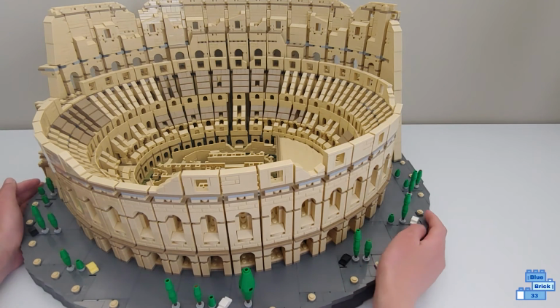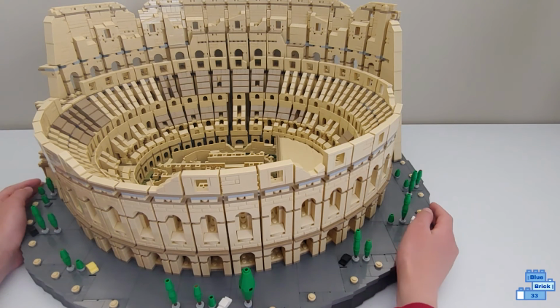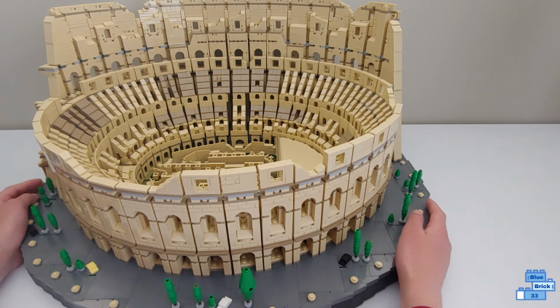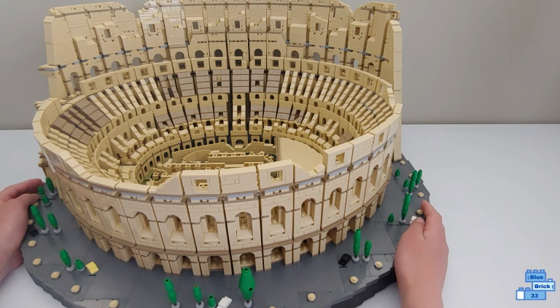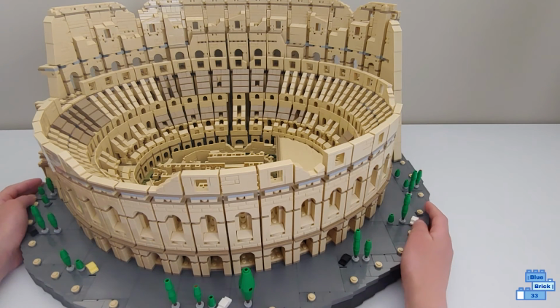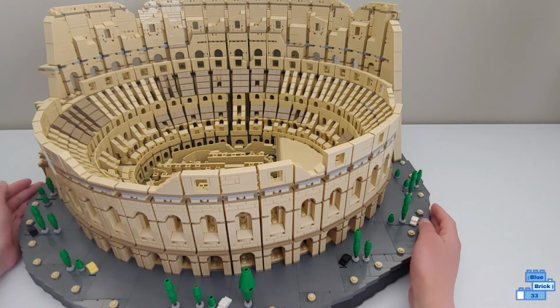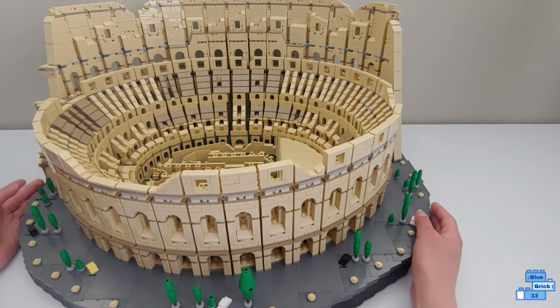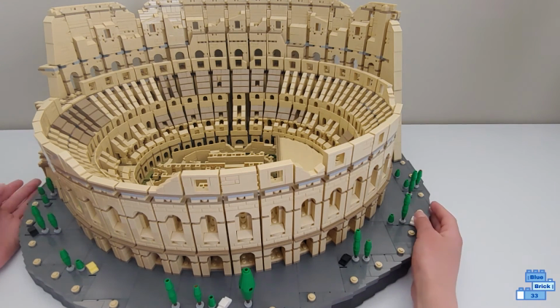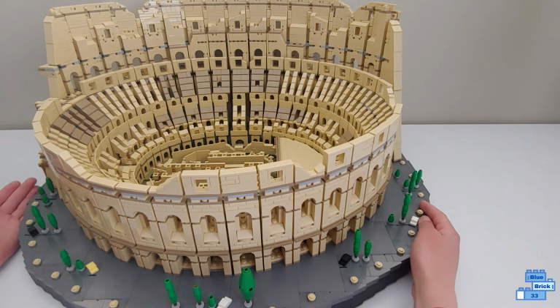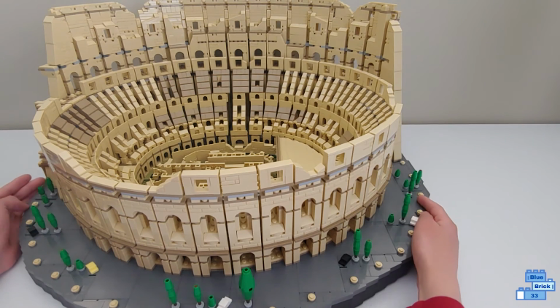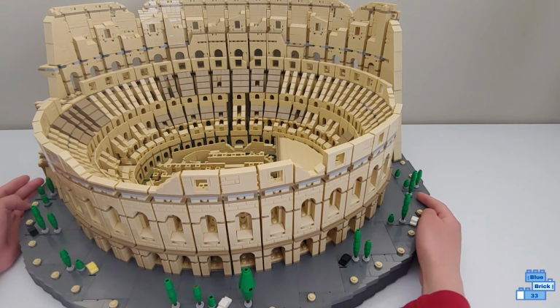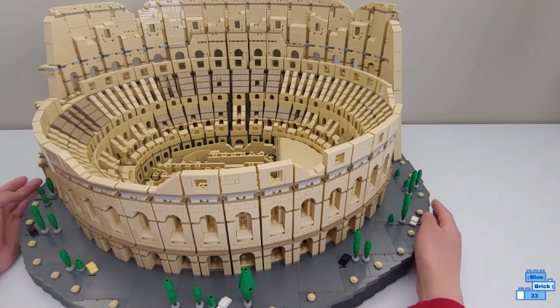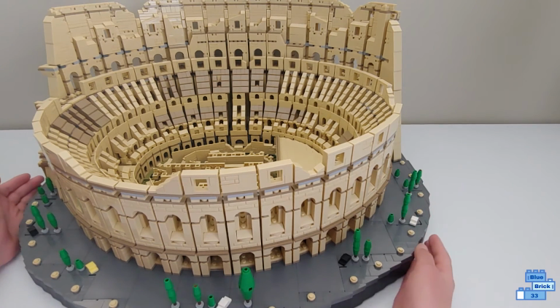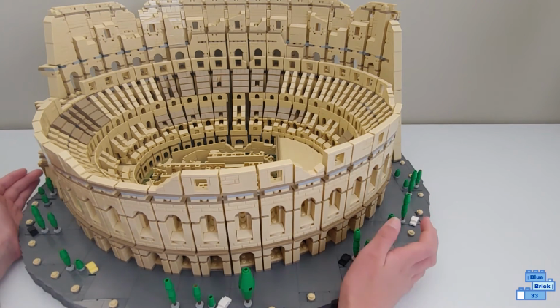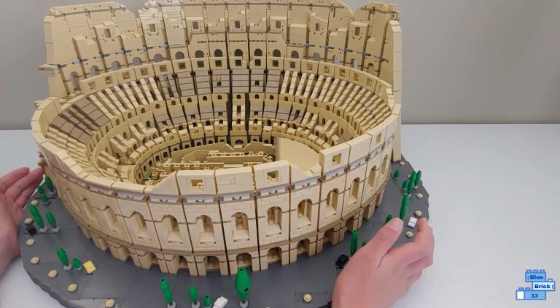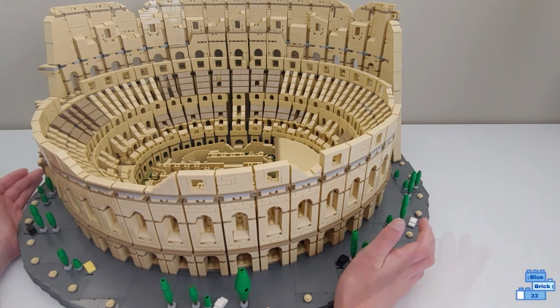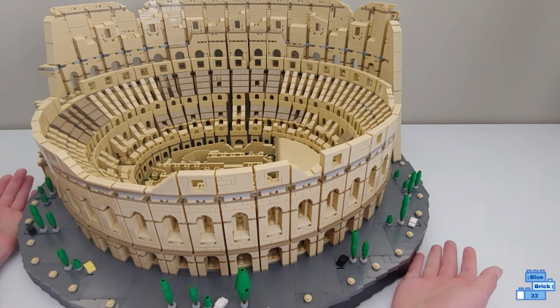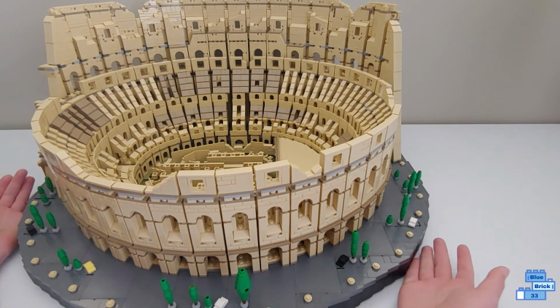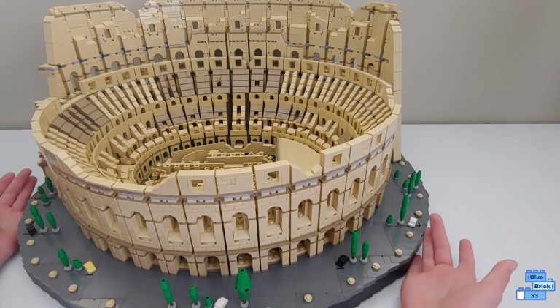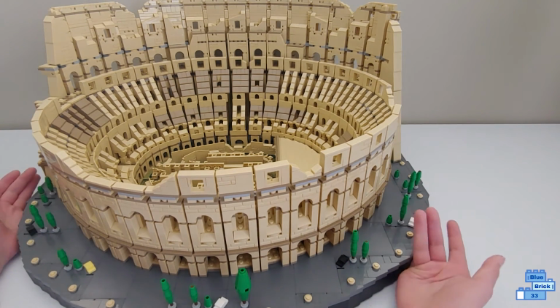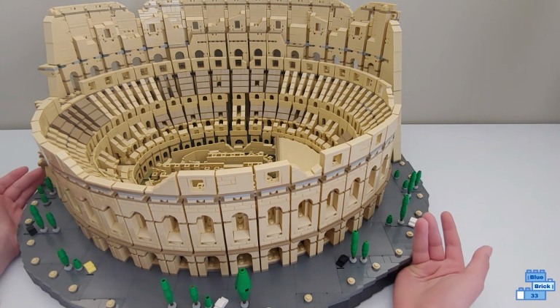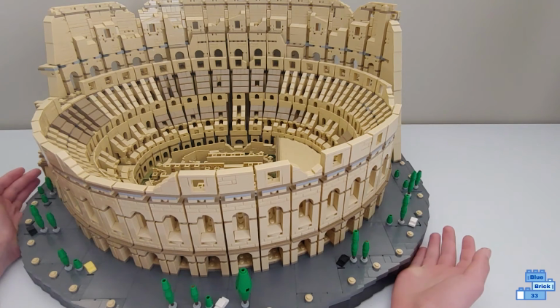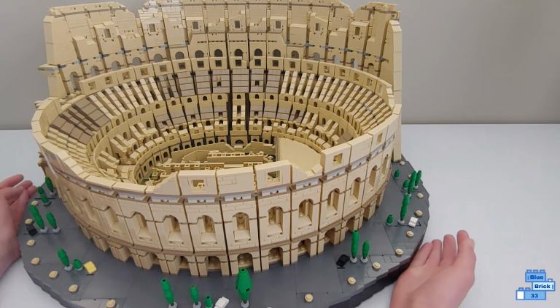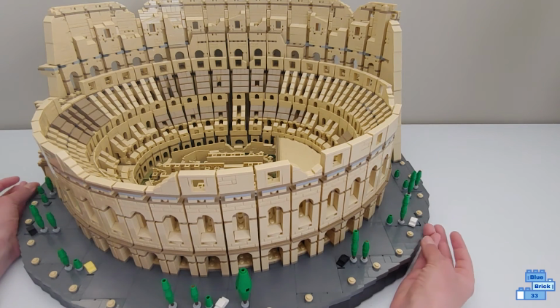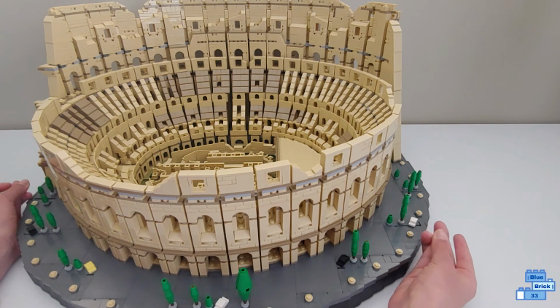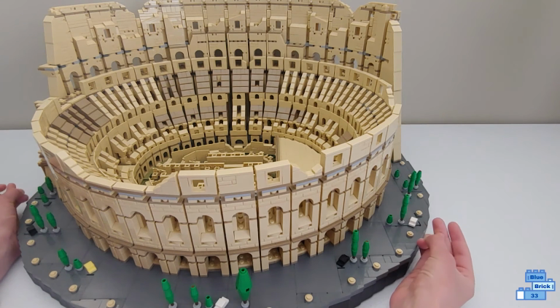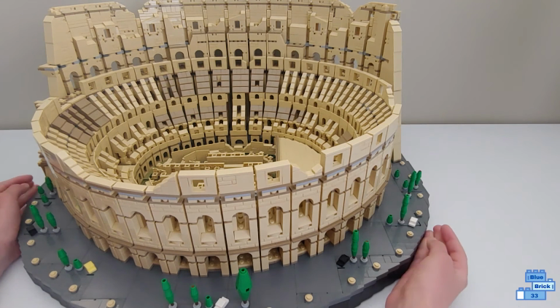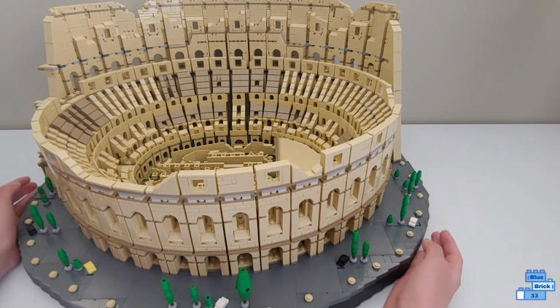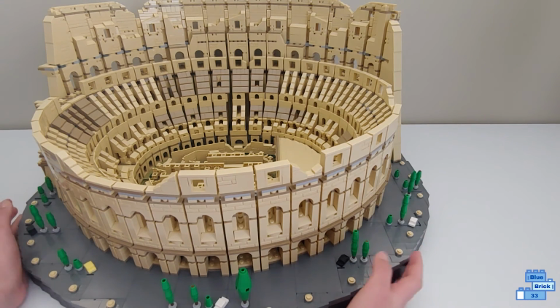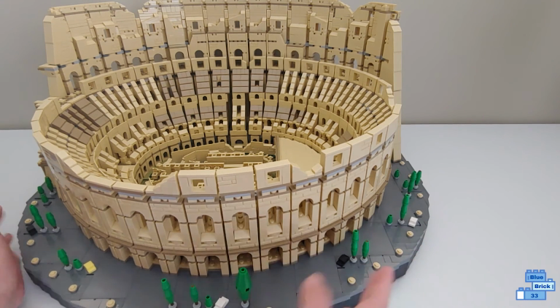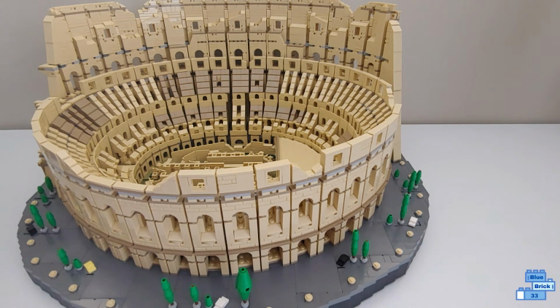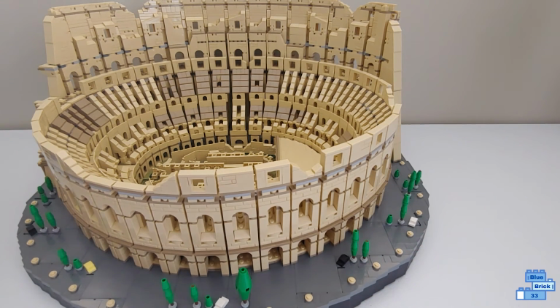It's completely meant for display — there's nowhere to play in this of course. I hope you enjoy this video, subscribe so you don't miss any more videos like this, and bye!